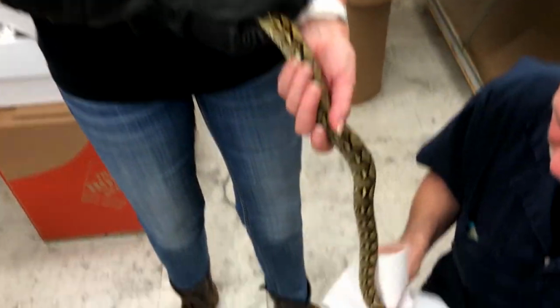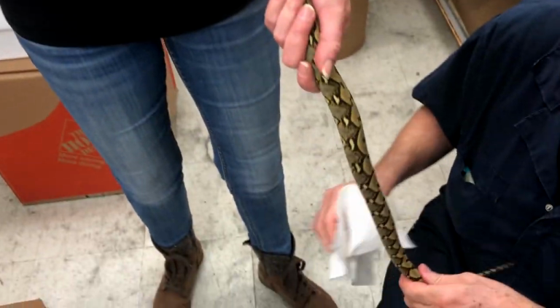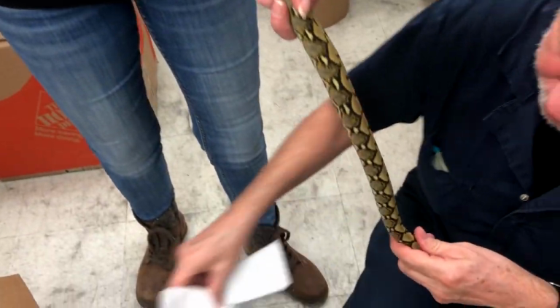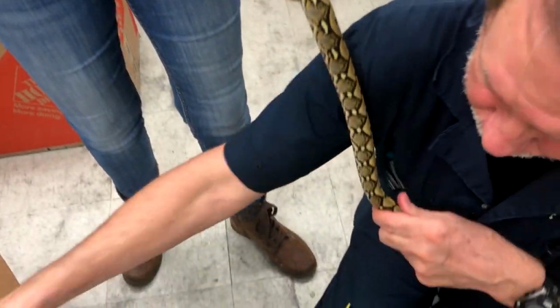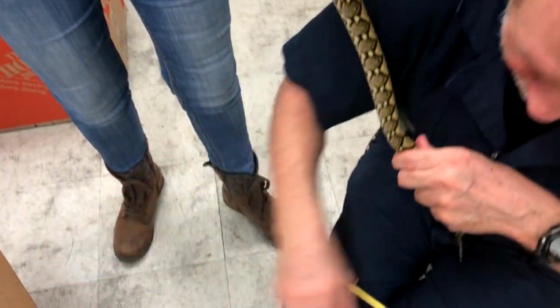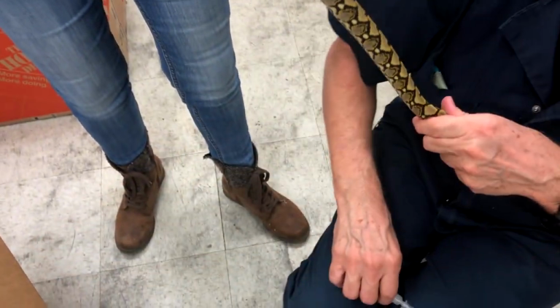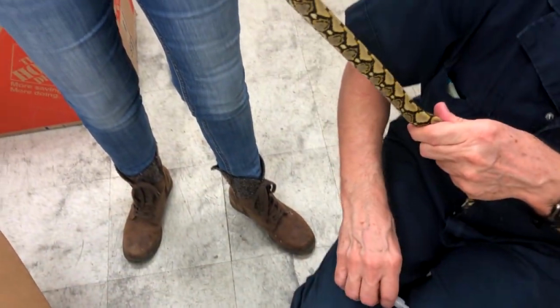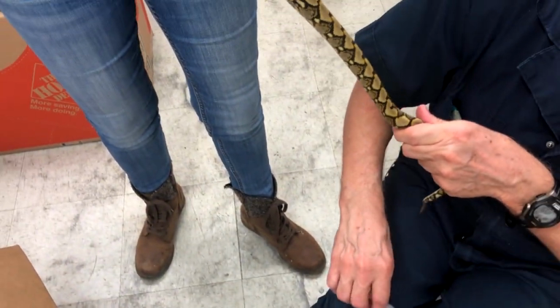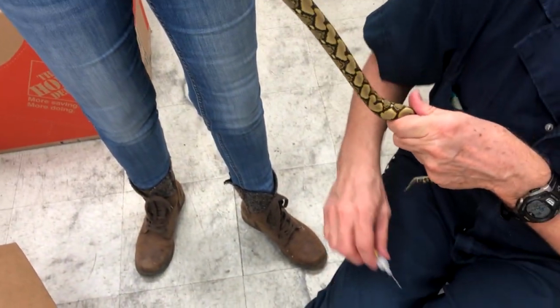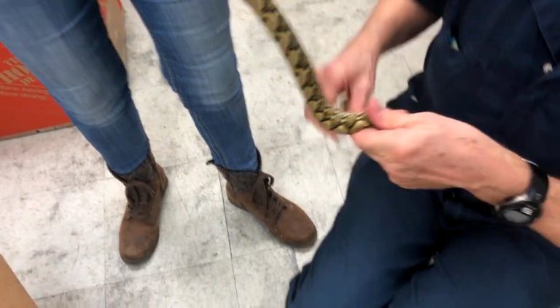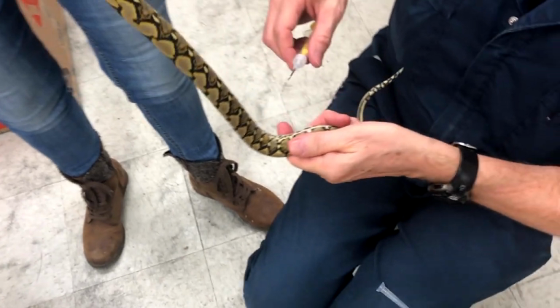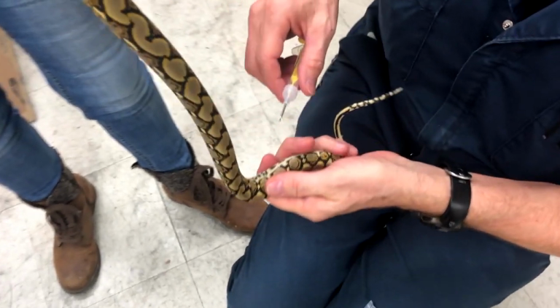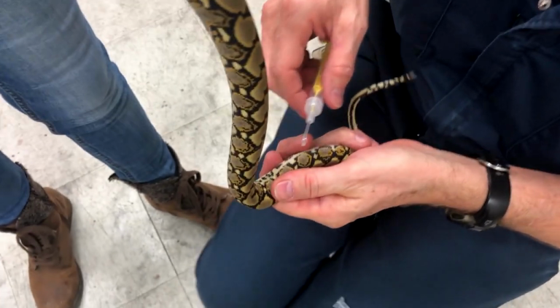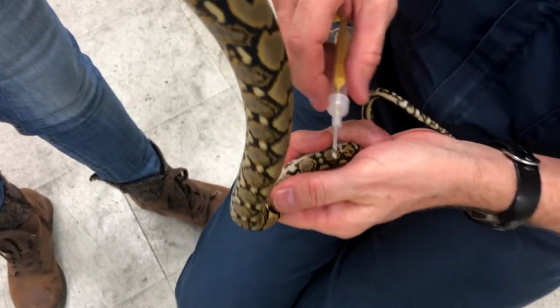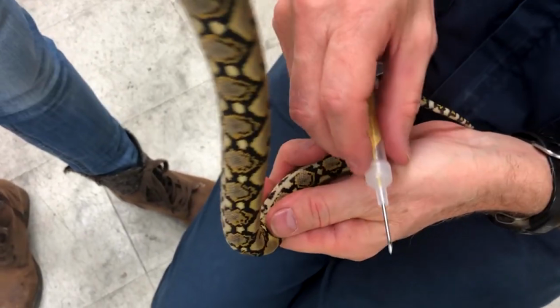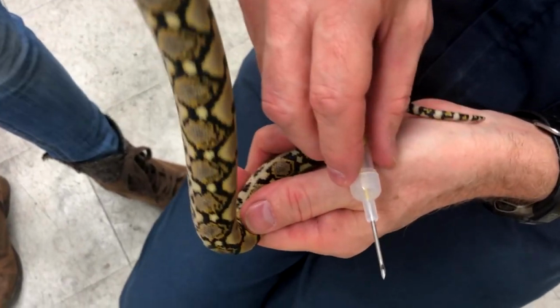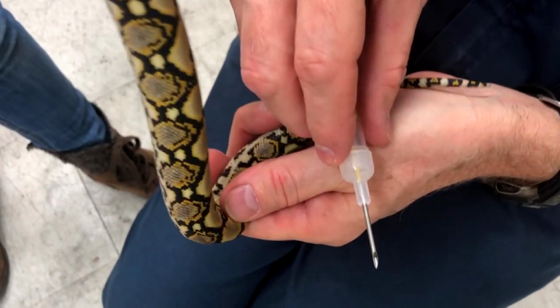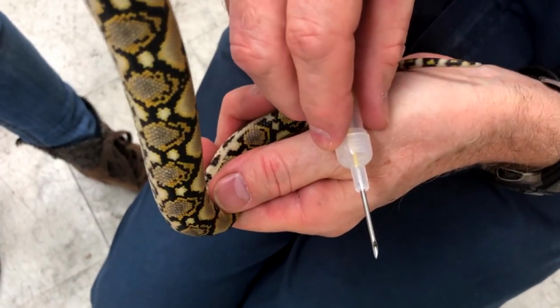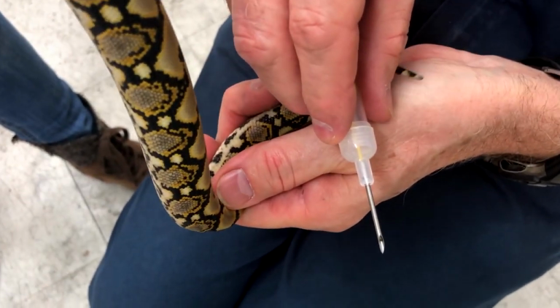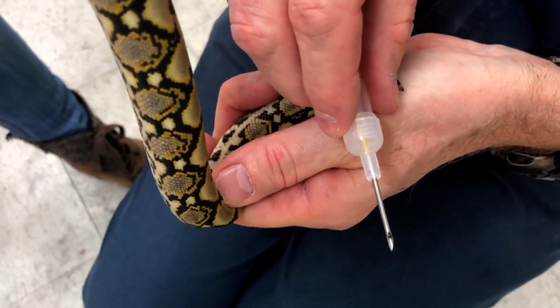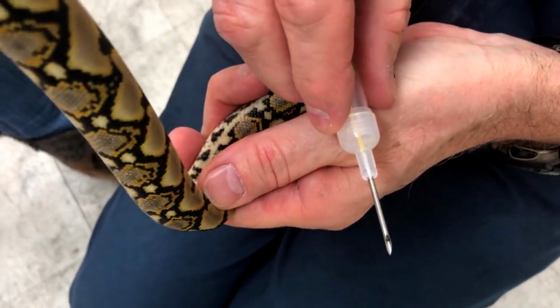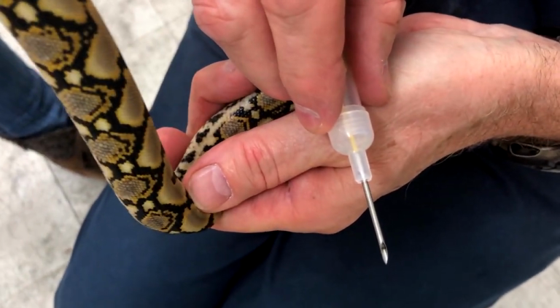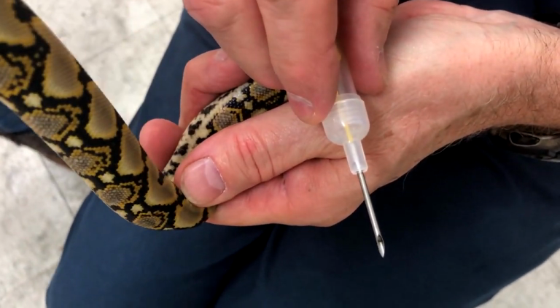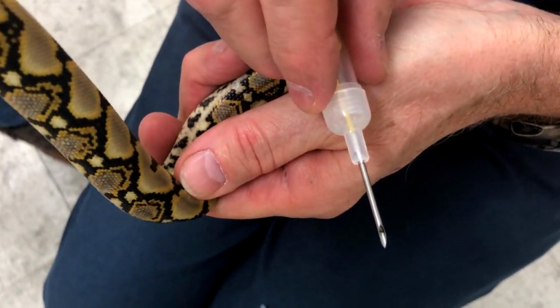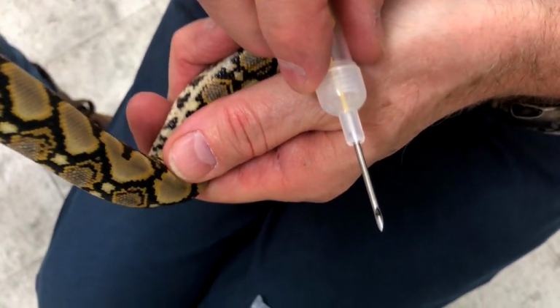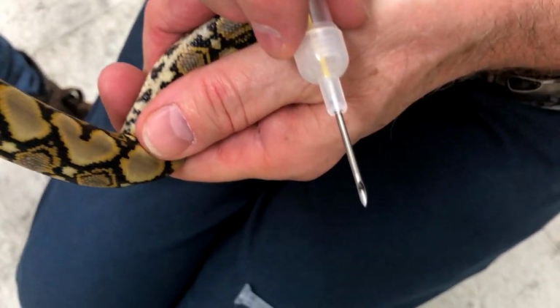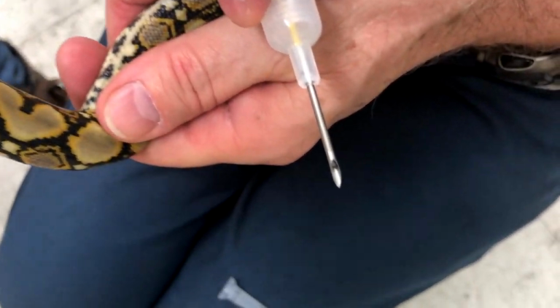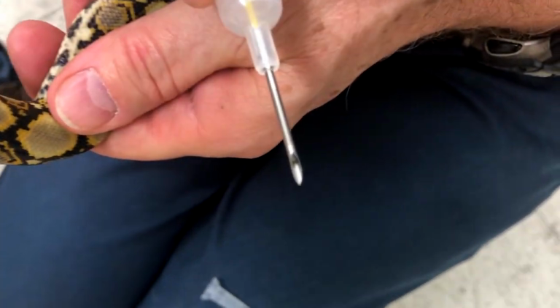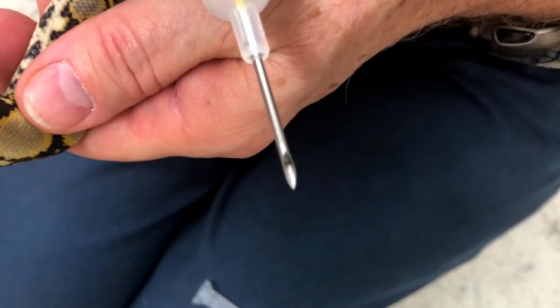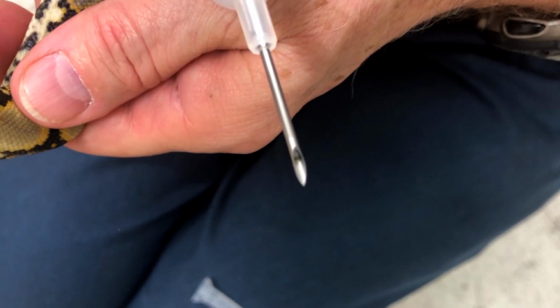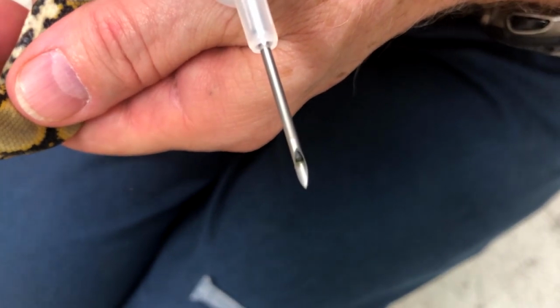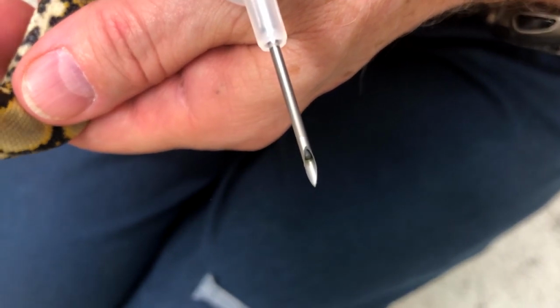There, you got him? Yep. Okay, so you can see the microchip sticking out of the needle there — that's what's going to go in.